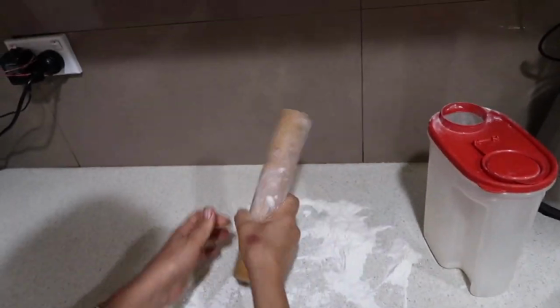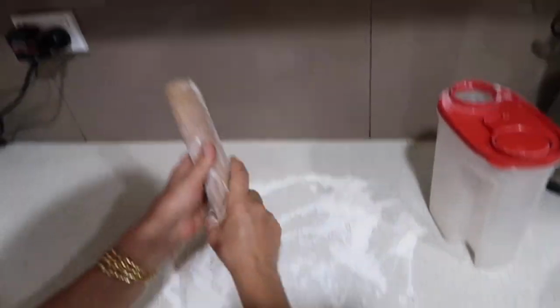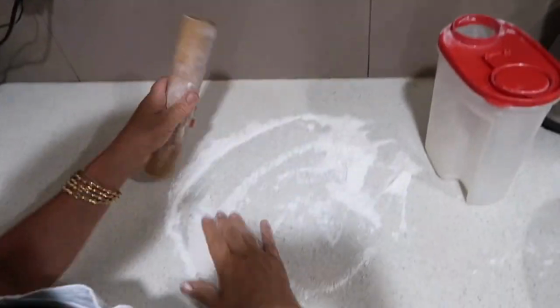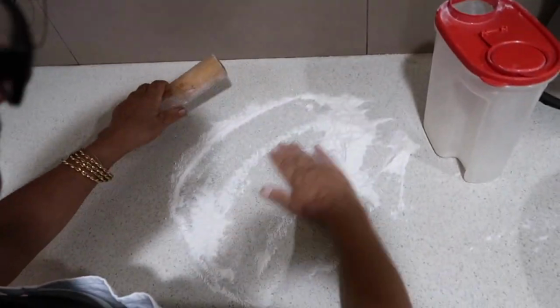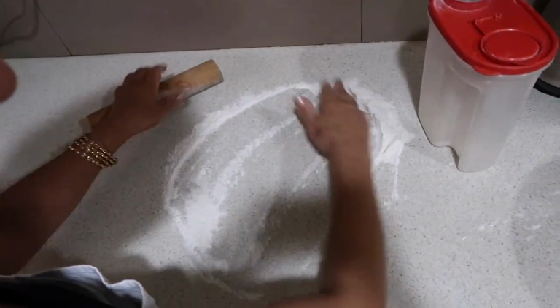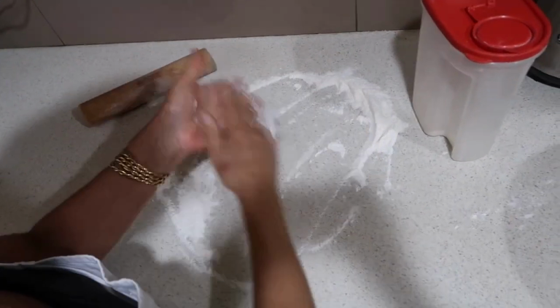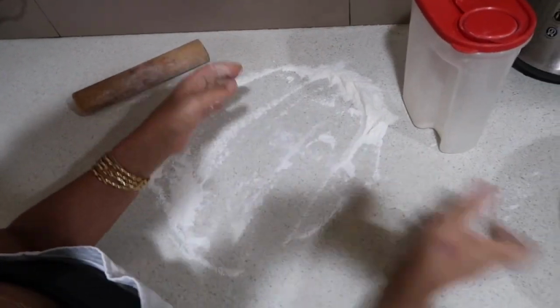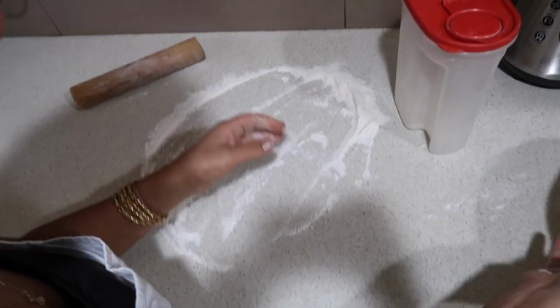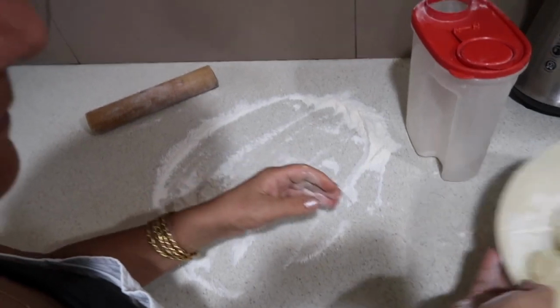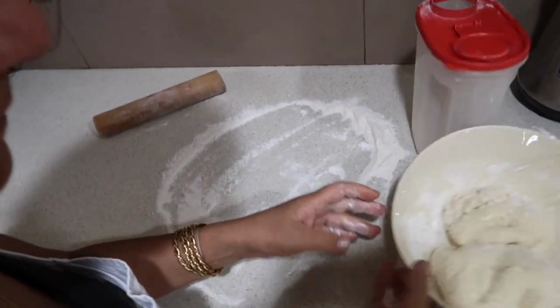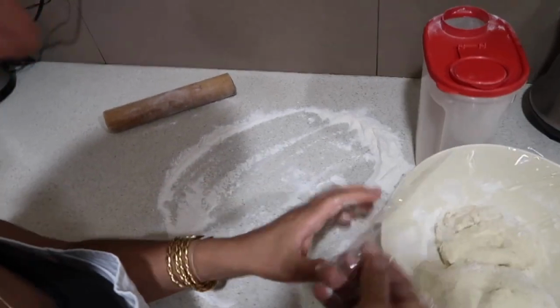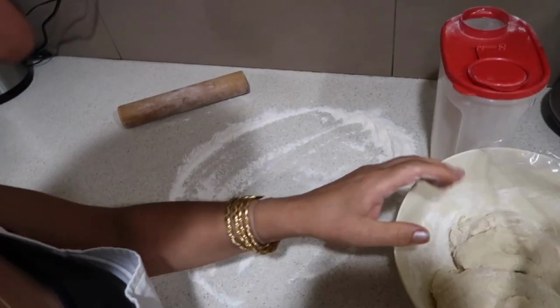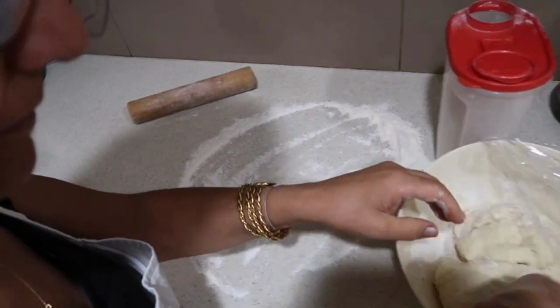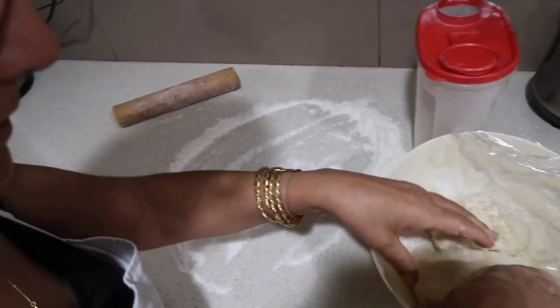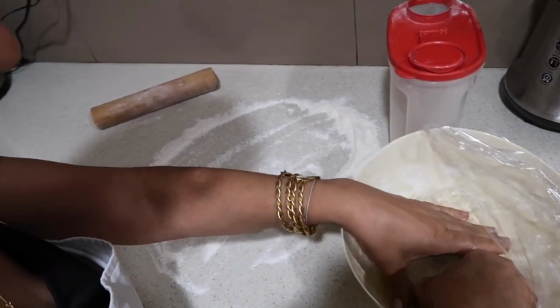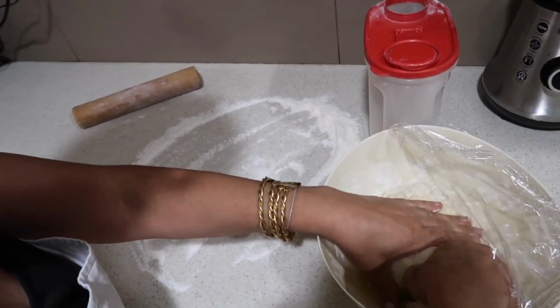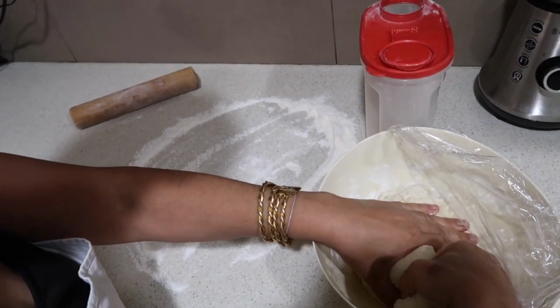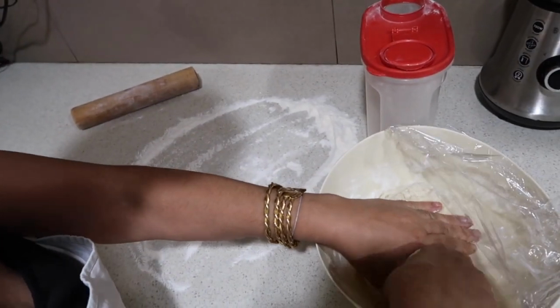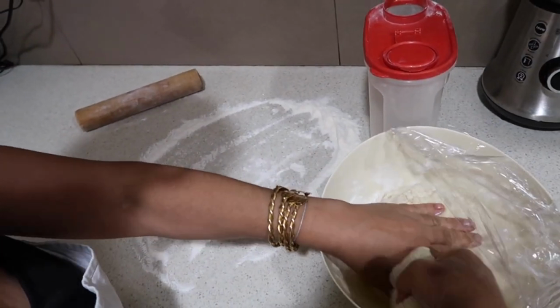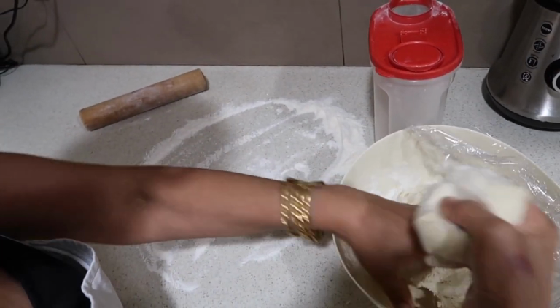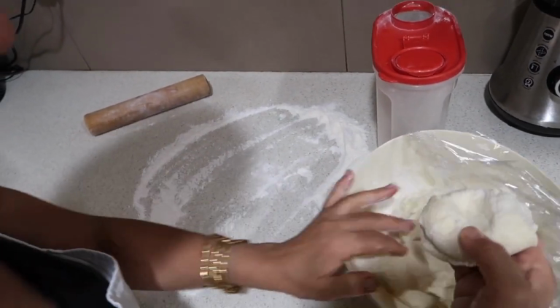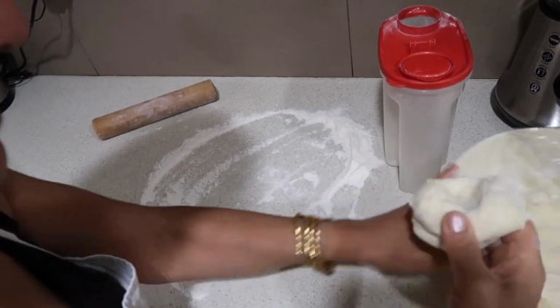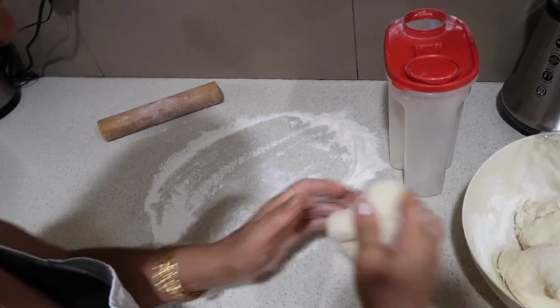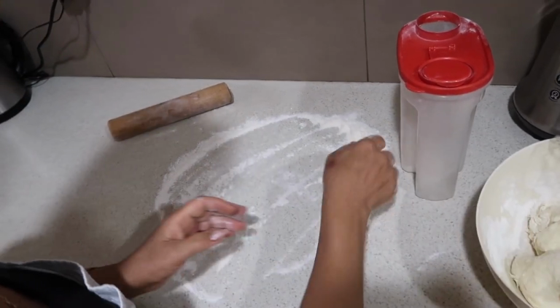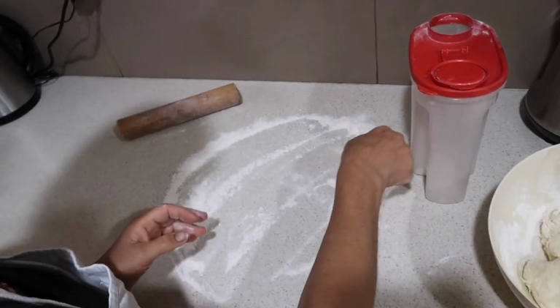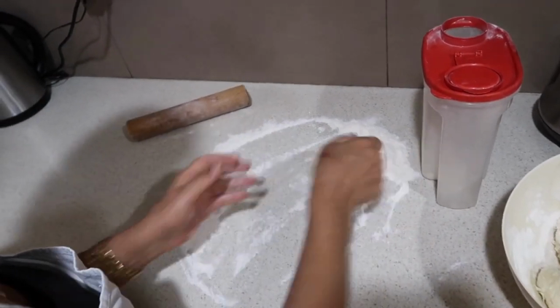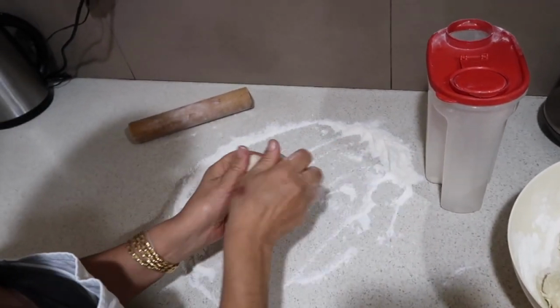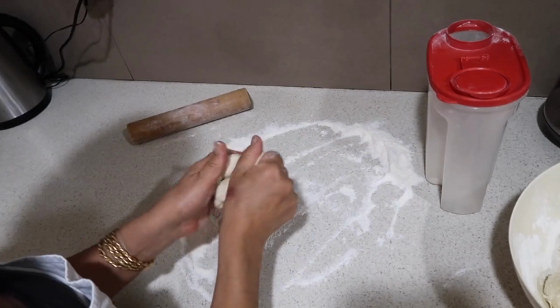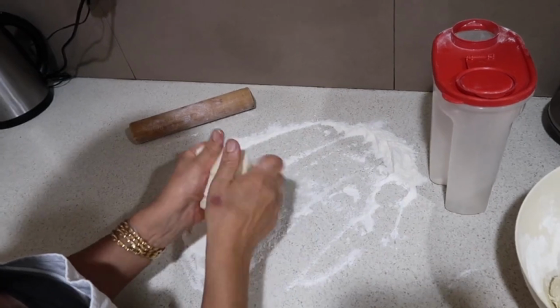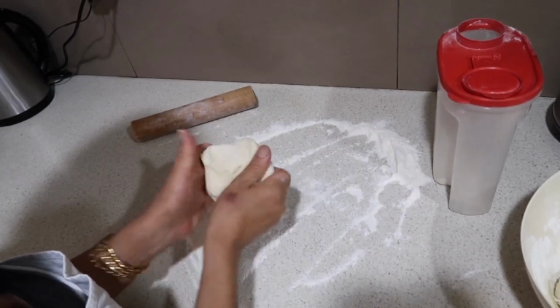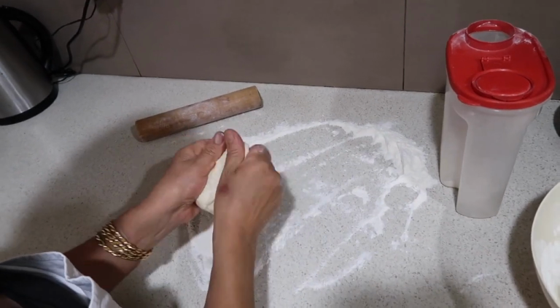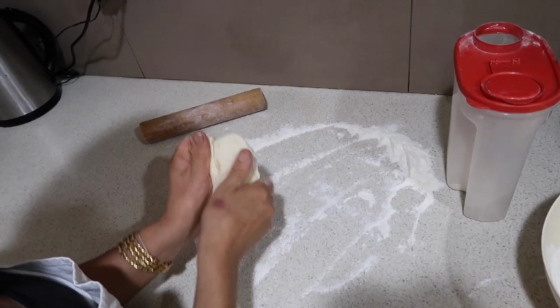I prepare the bench — a nice clean bench — by pouring flour on top and spreading it out. This will help with kneading and rolling the dough.